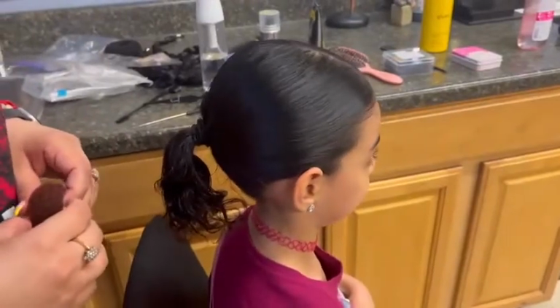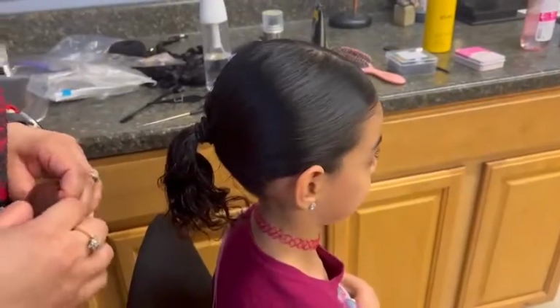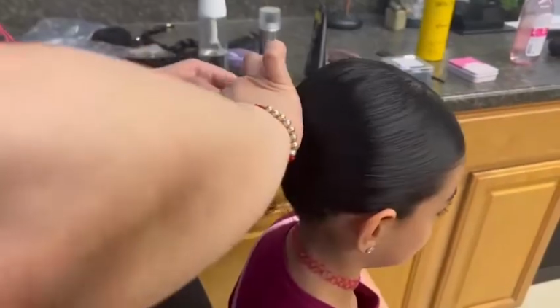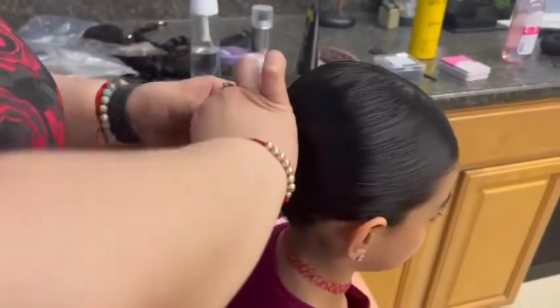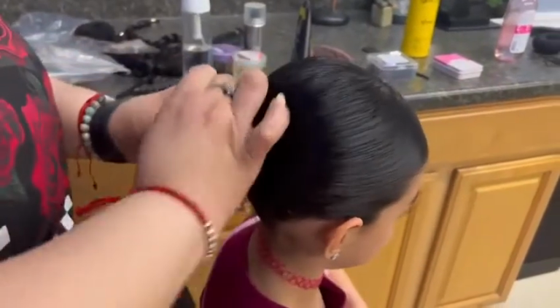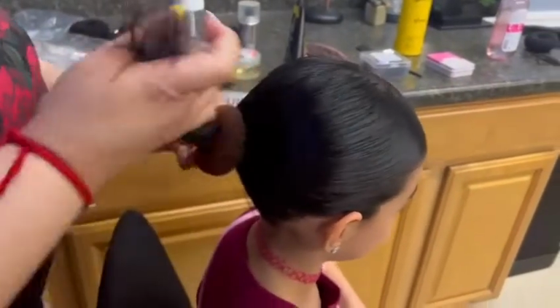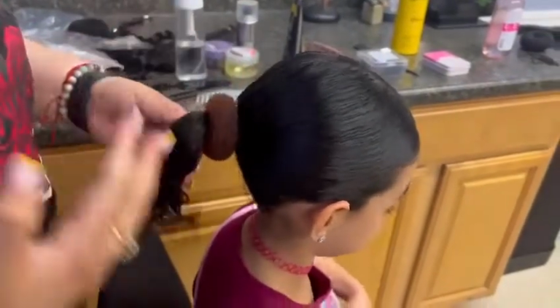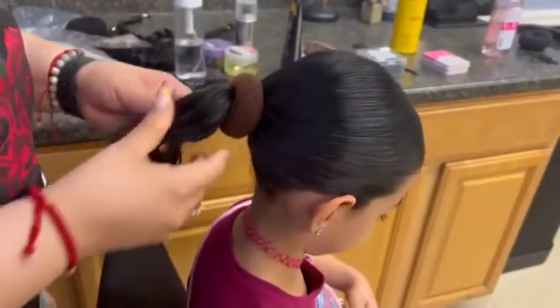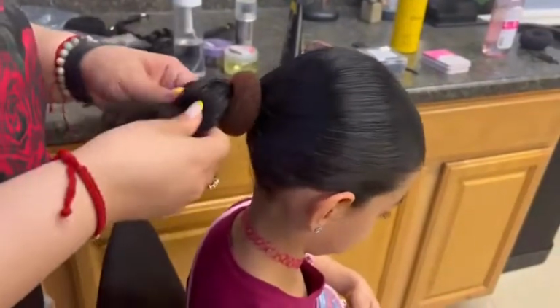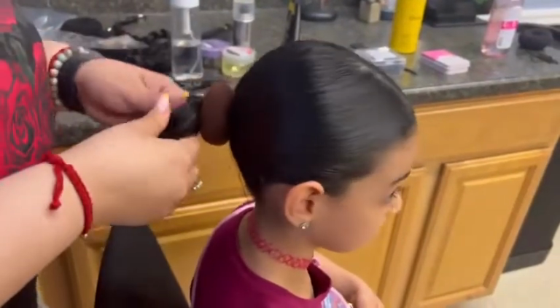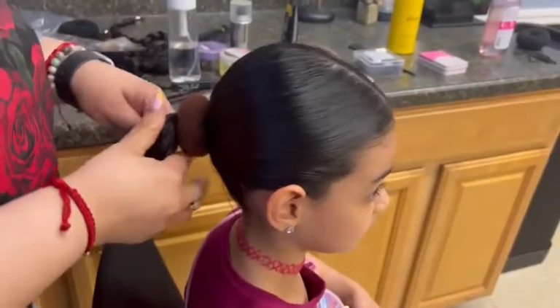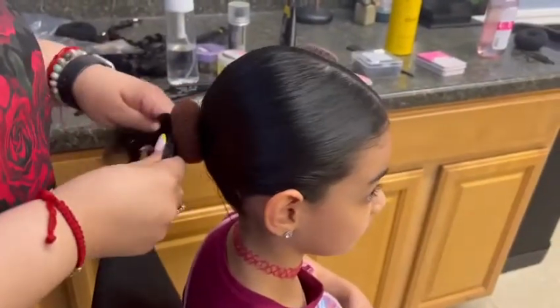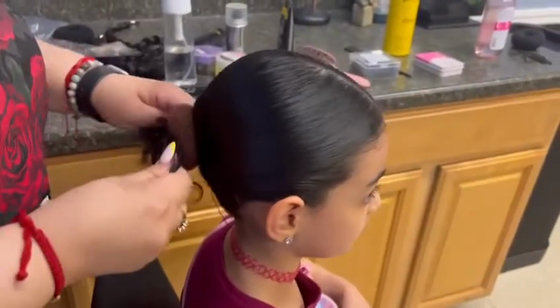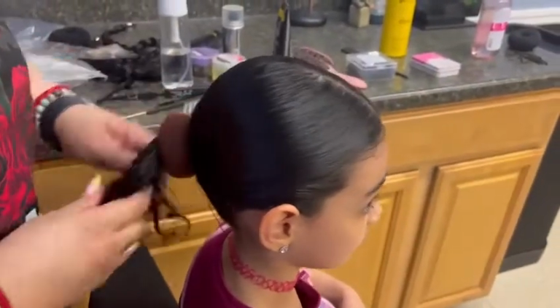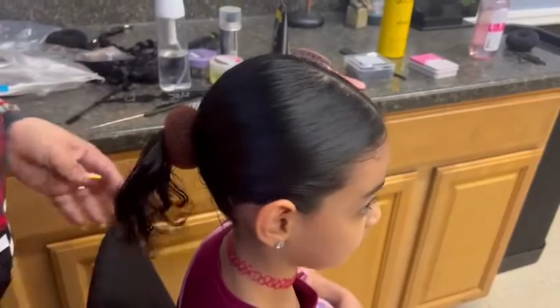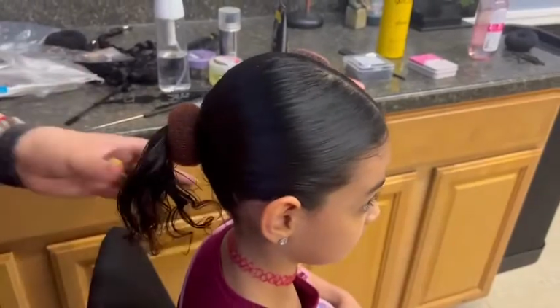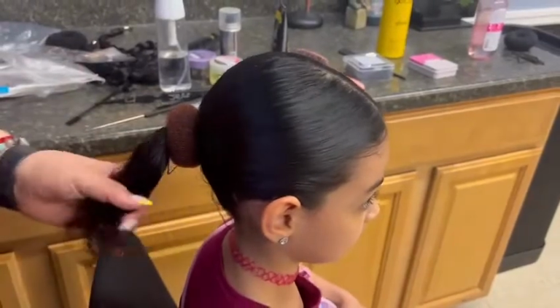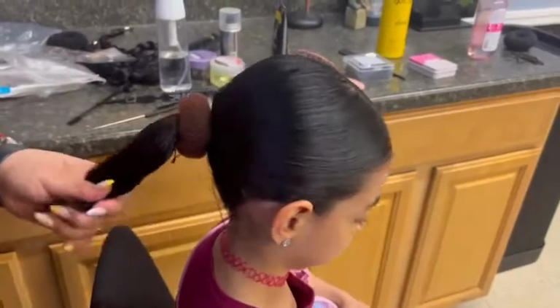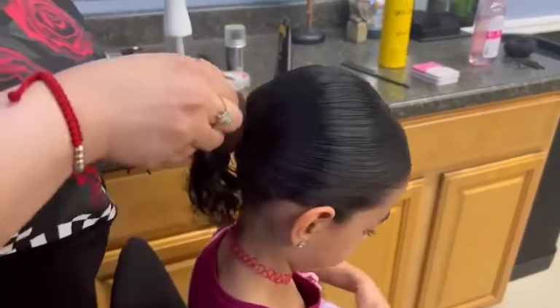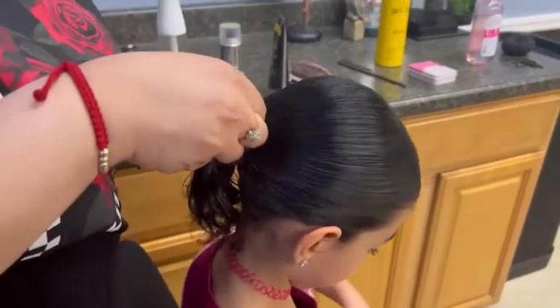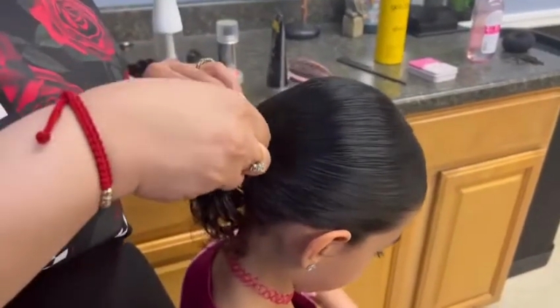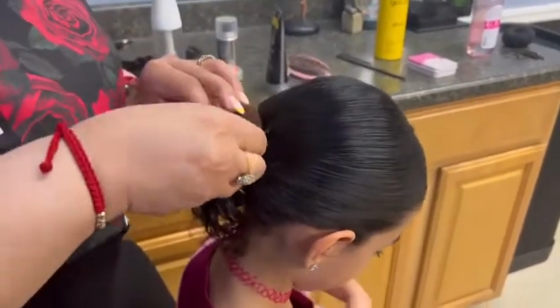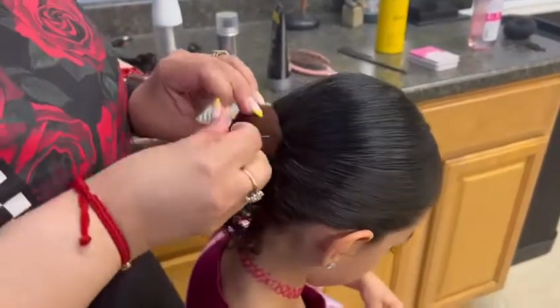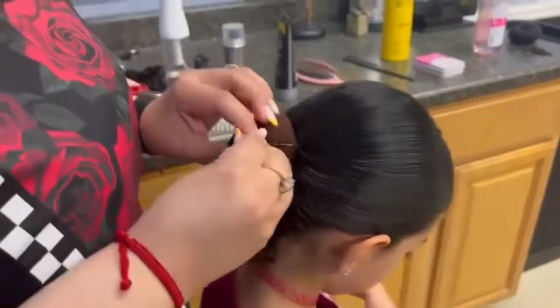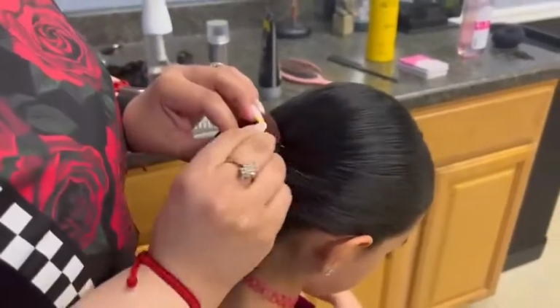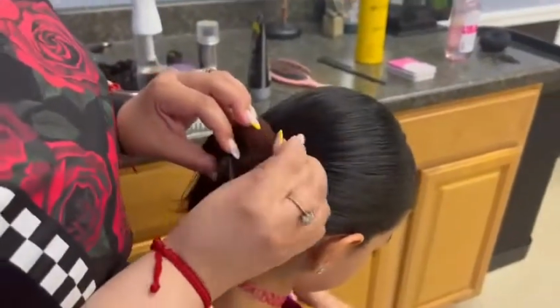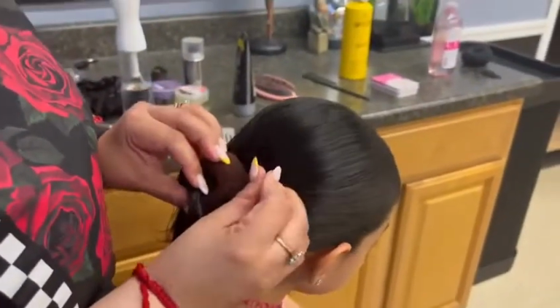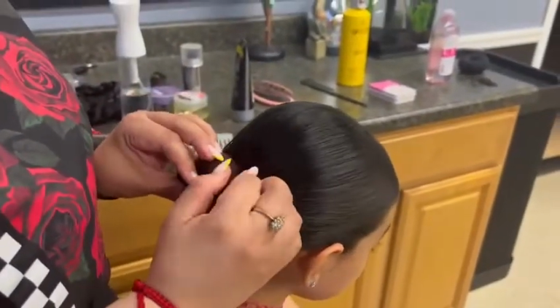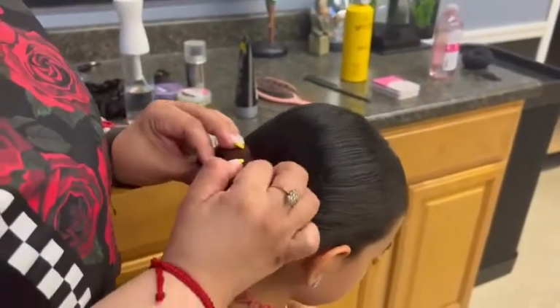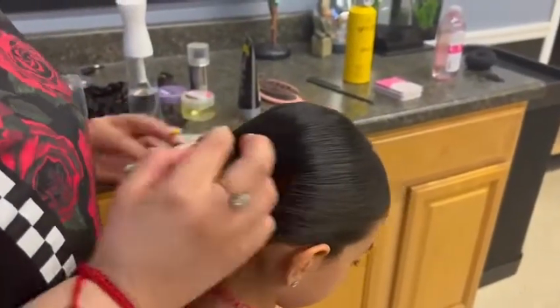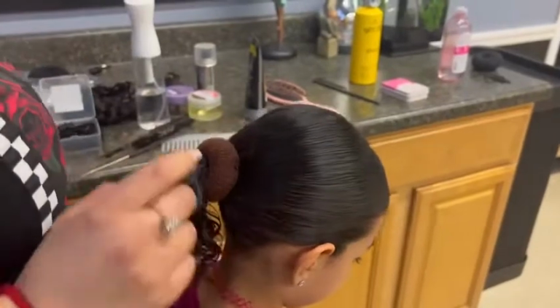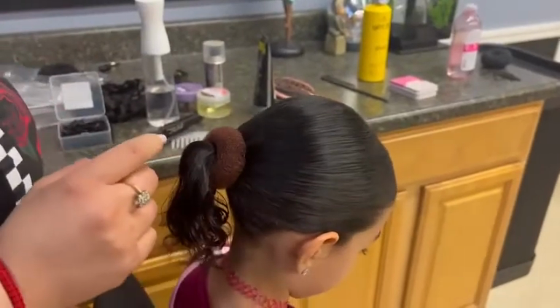Once everything's in place, you're going to want to grab the donut and put the ponytail through it. Next, use a couple of bobby pins to secure the donut in.